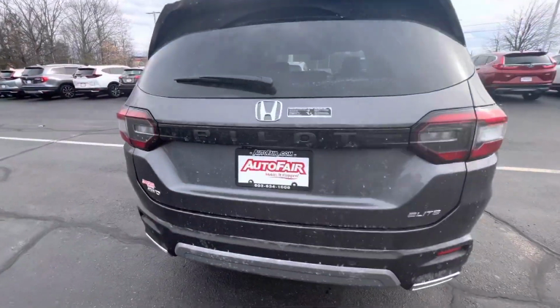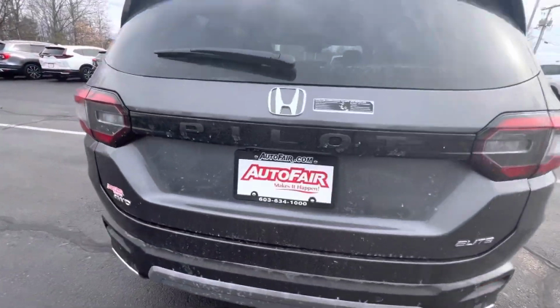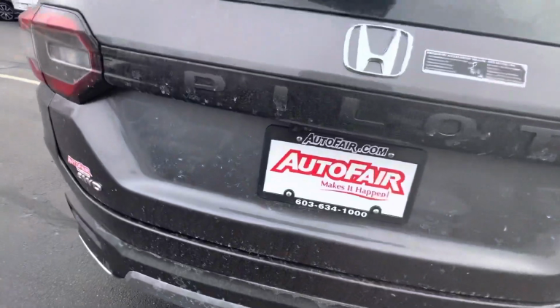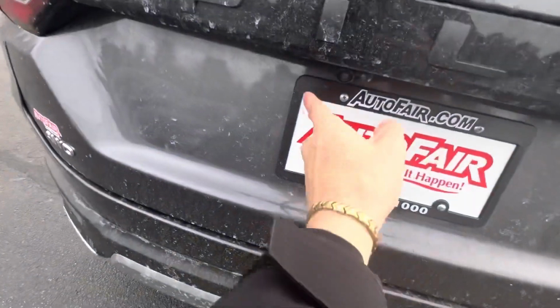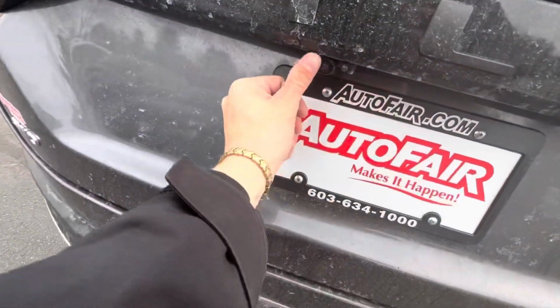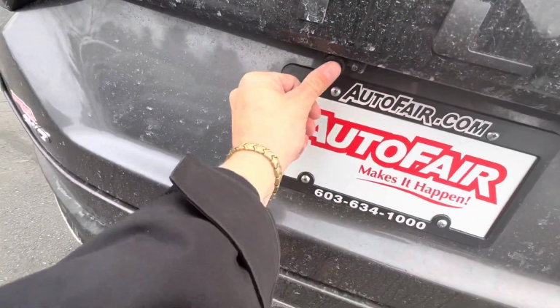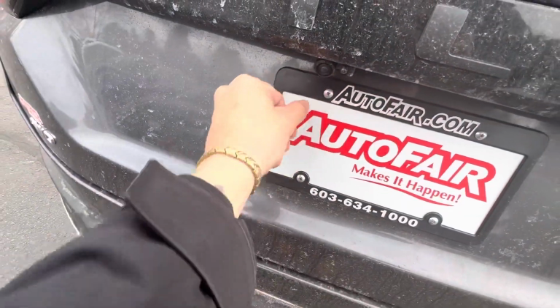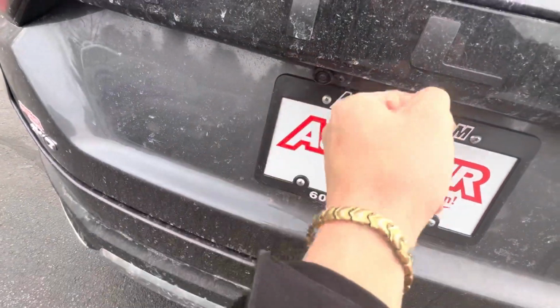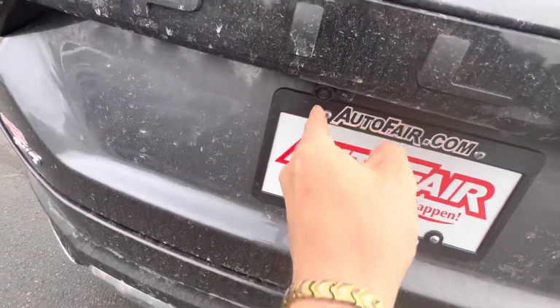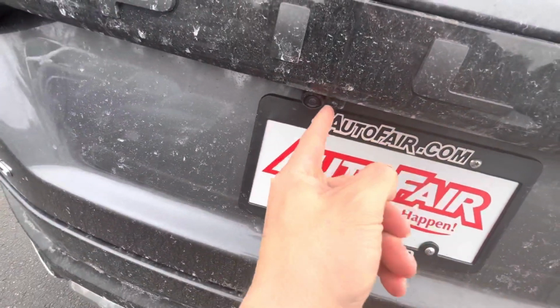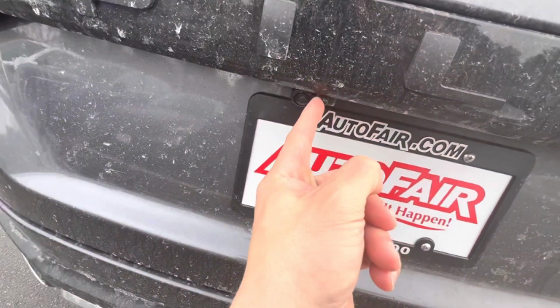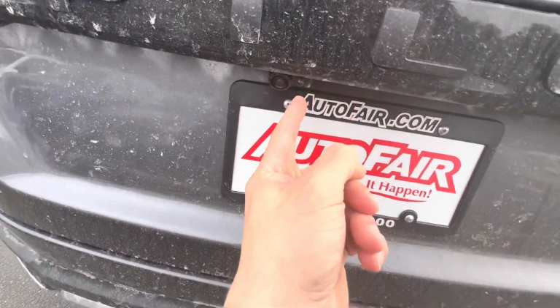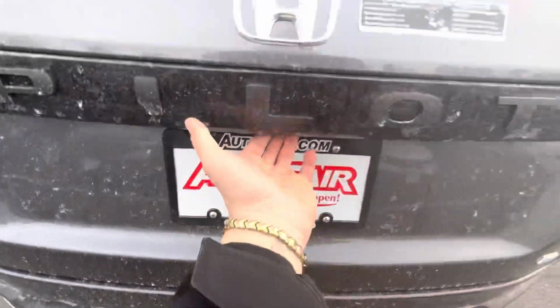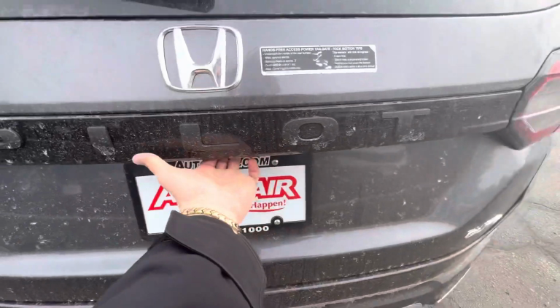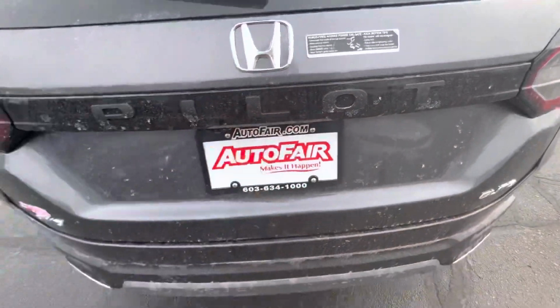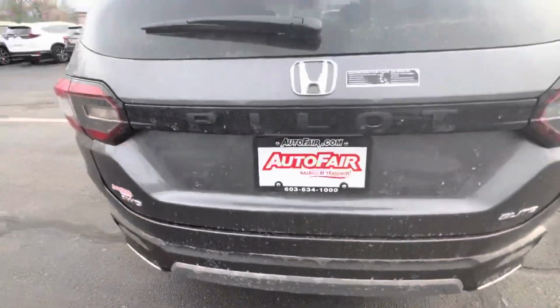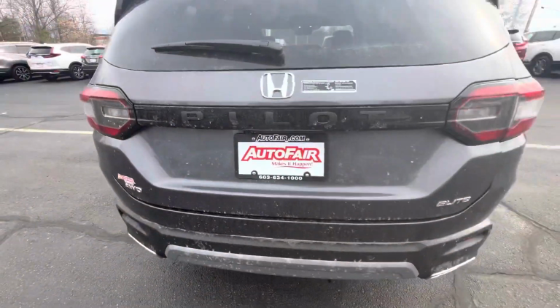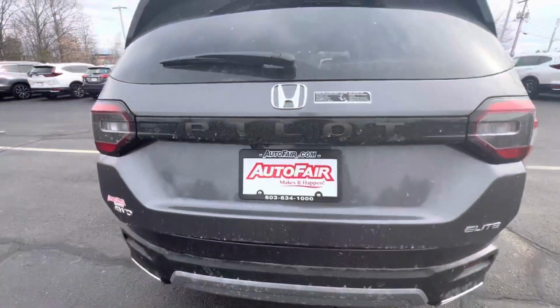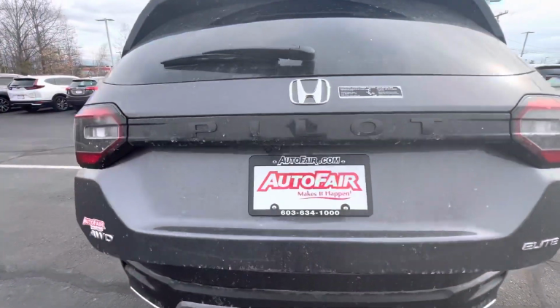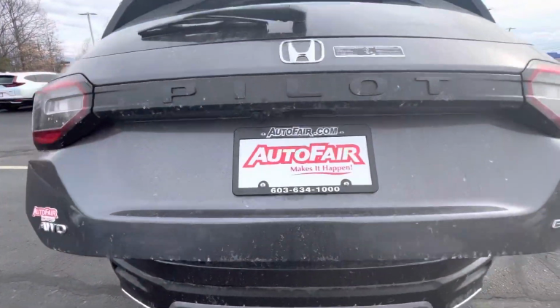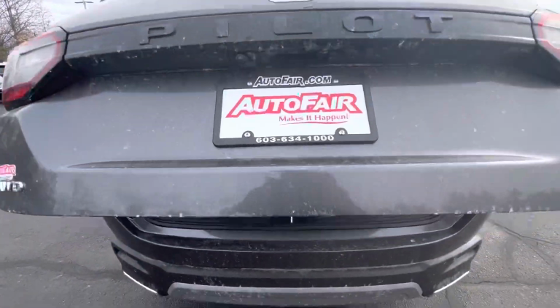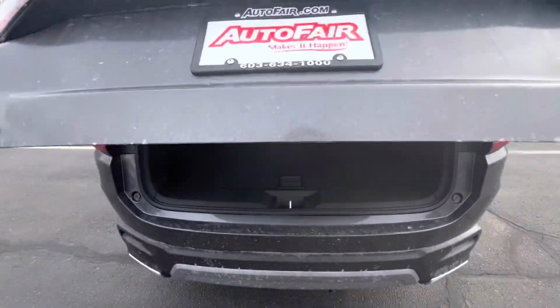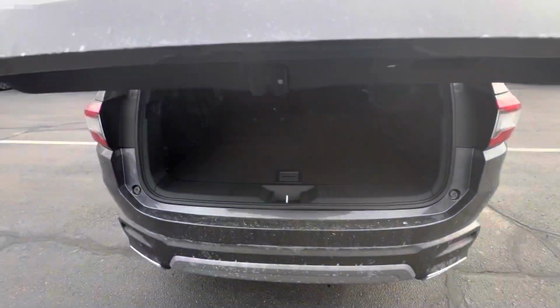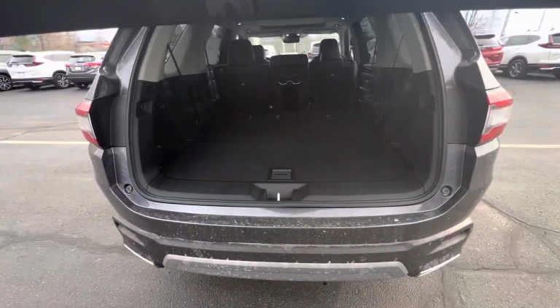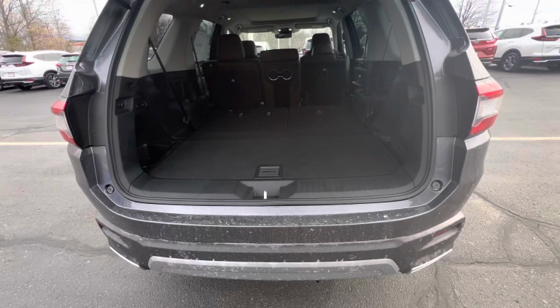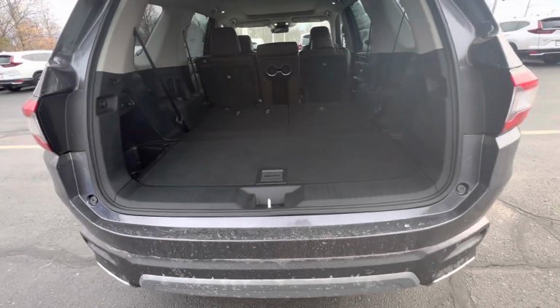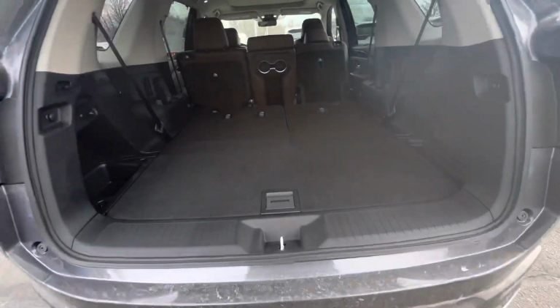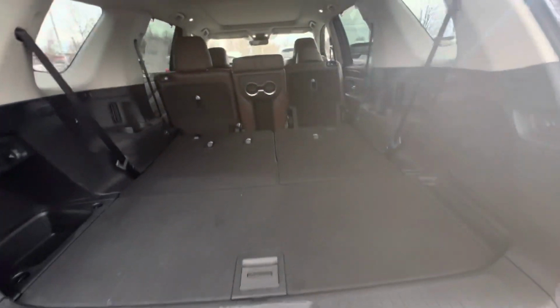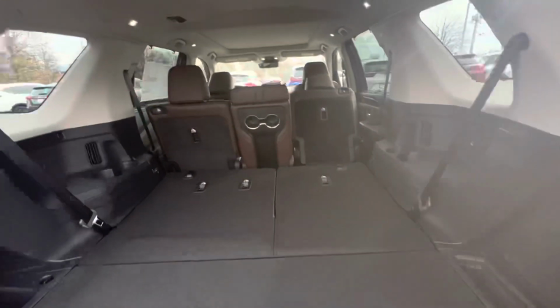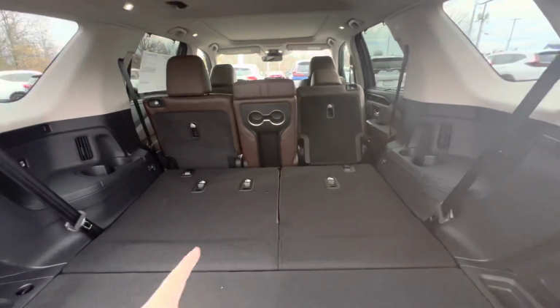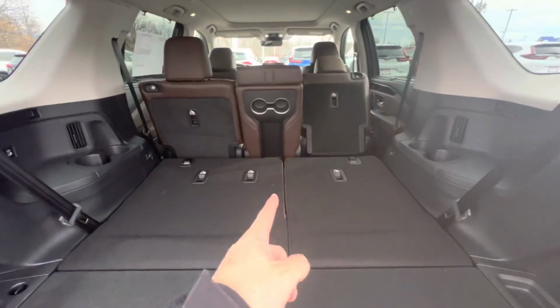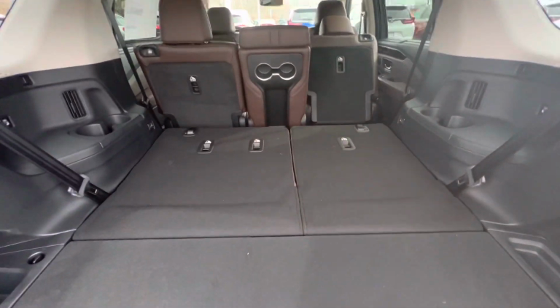Very neat — all the cameras on the vehicle have a little camera washer. Power tailgate, three-way backup camera, and it's a kick tailgate as well. 60/40 split in the rear seat.